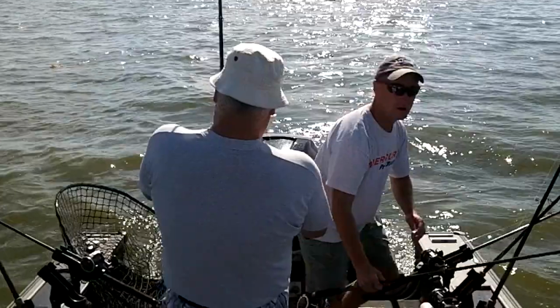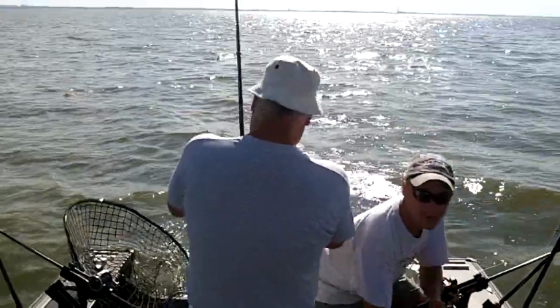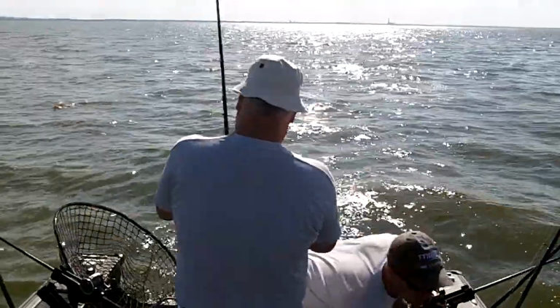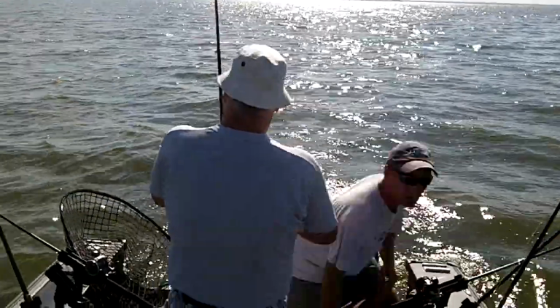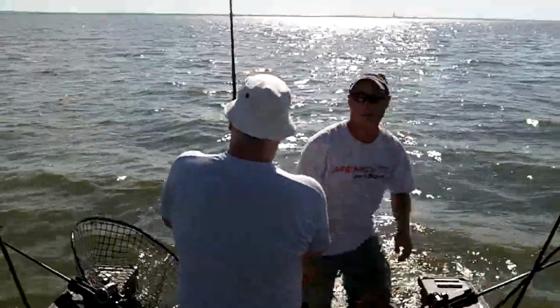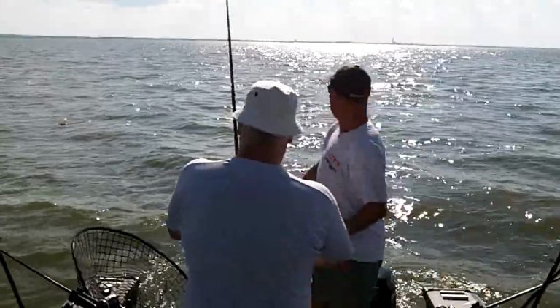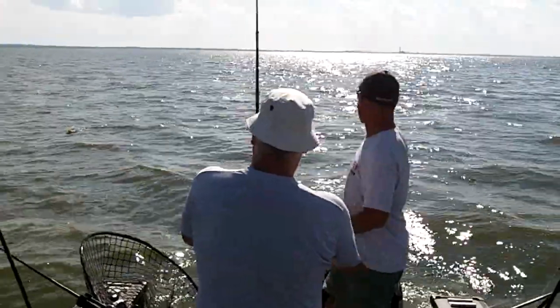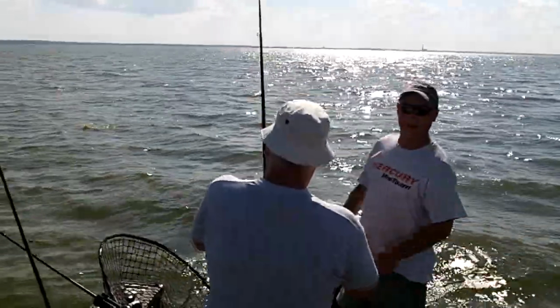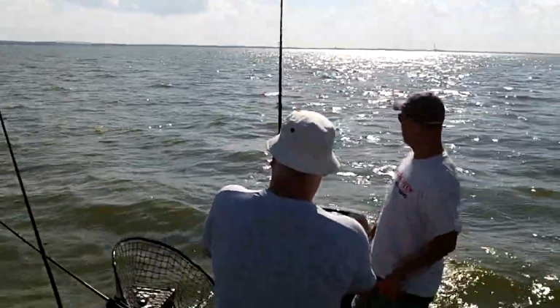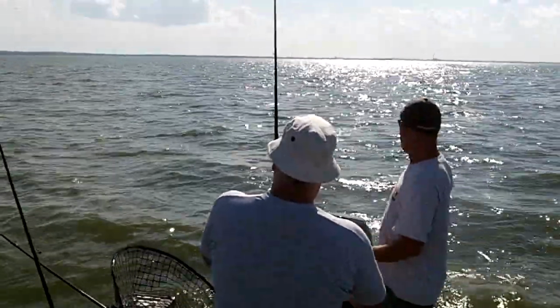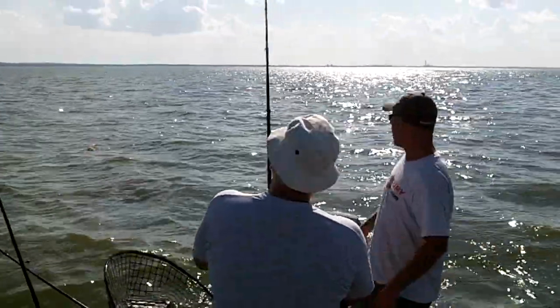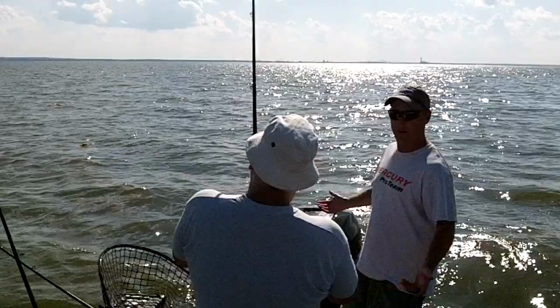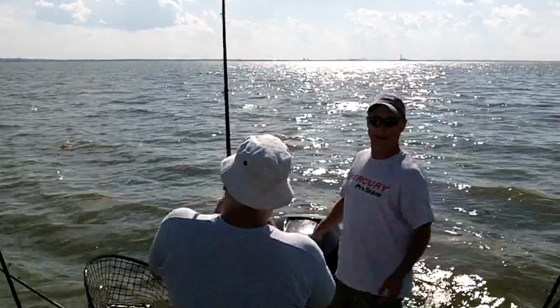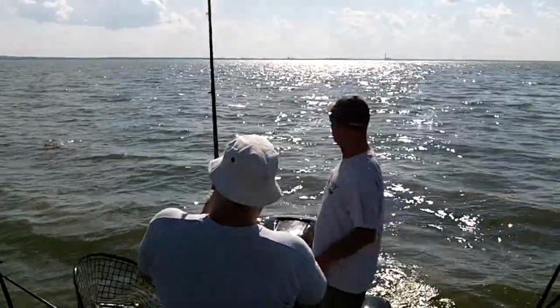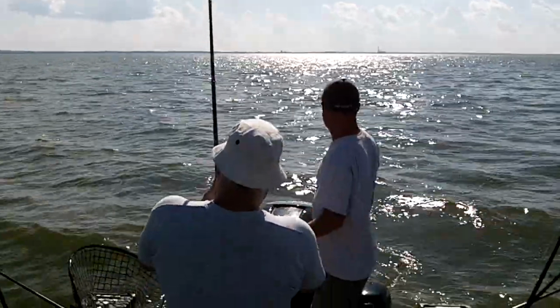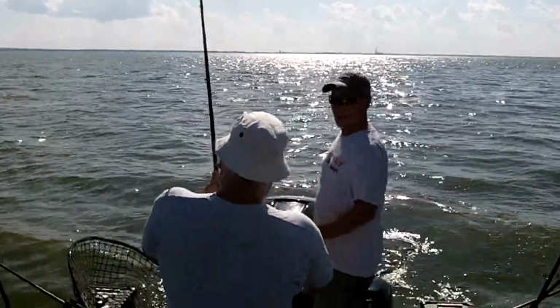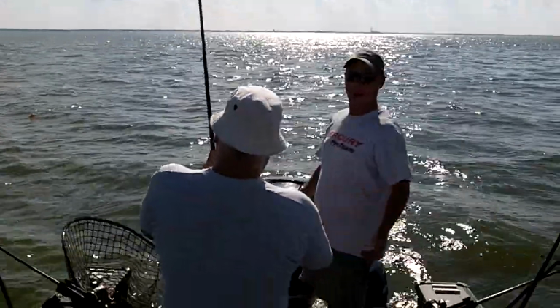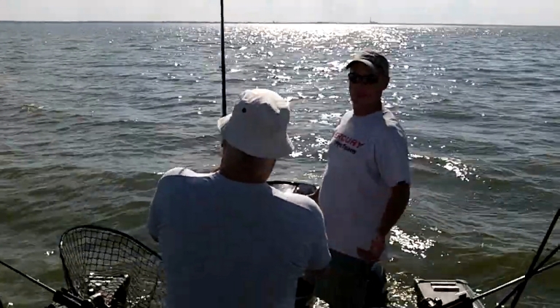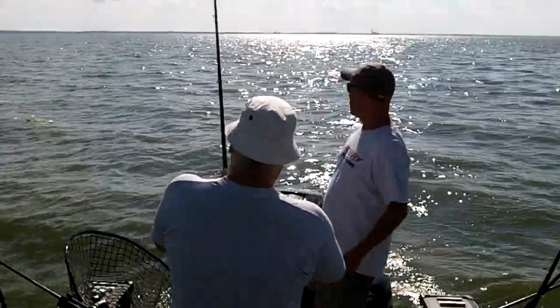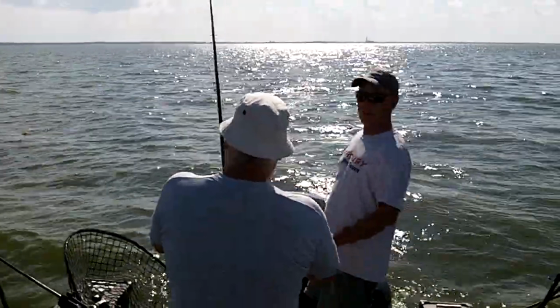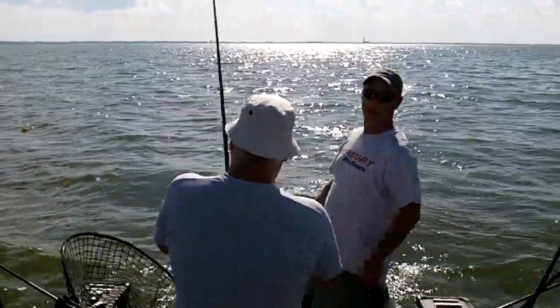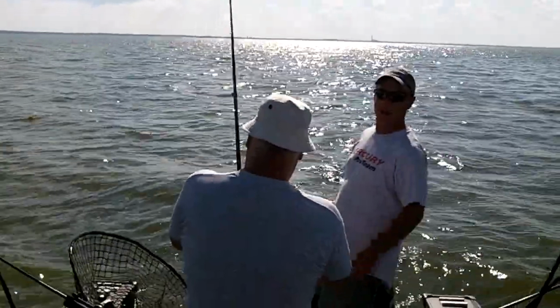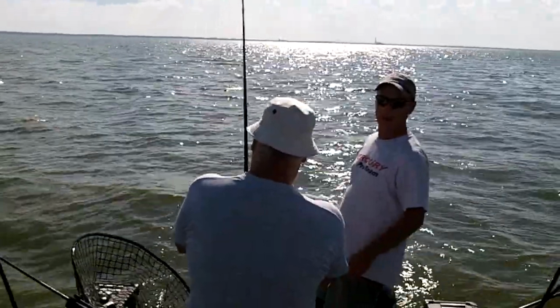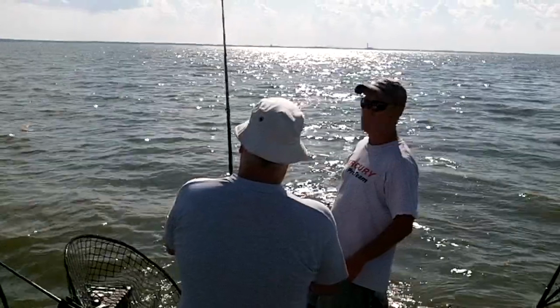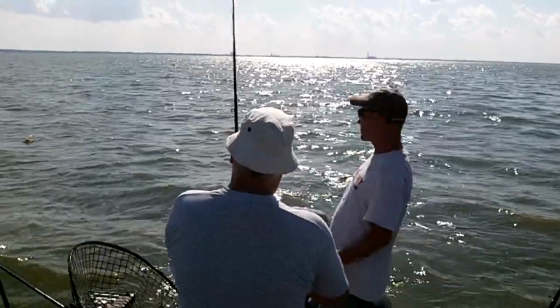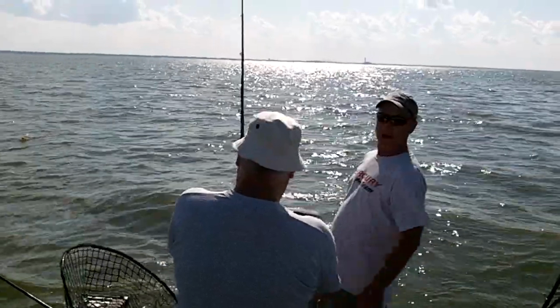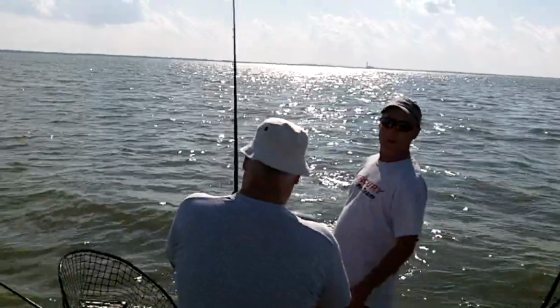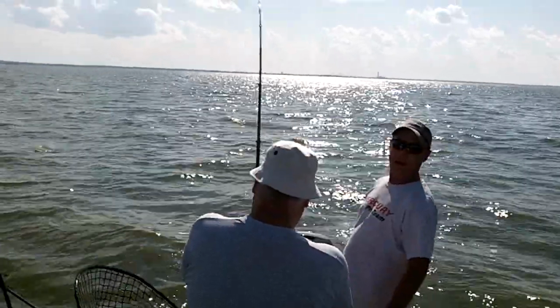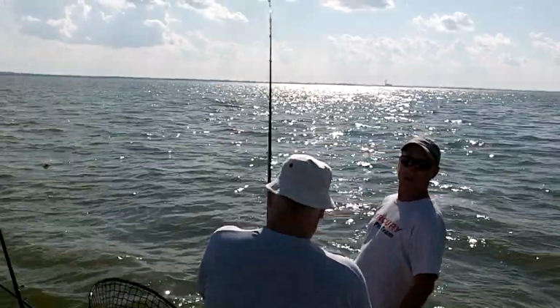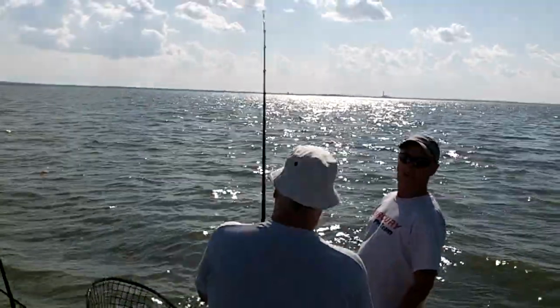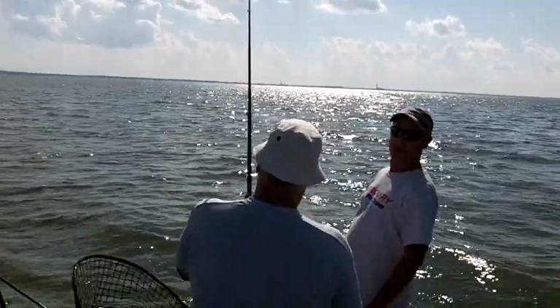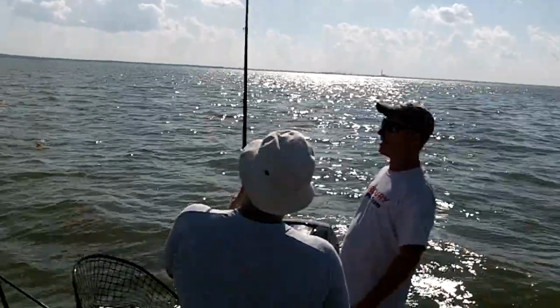We're out on Green Bay catching big muskies. Trolling today, action's hot, it's a nice hot day. If you want to get out here and get some of these big ones, go to CaptainJollyCharters.com or give me a call at 715-581-5678.